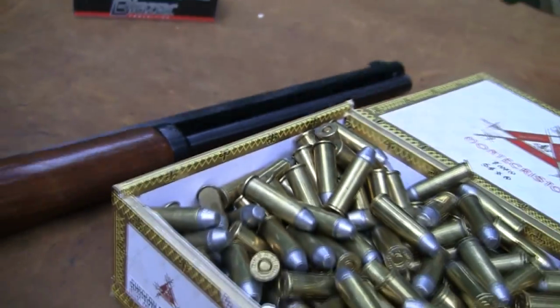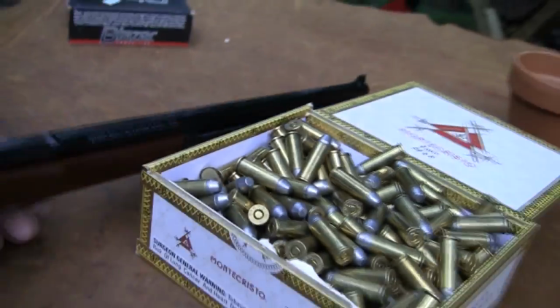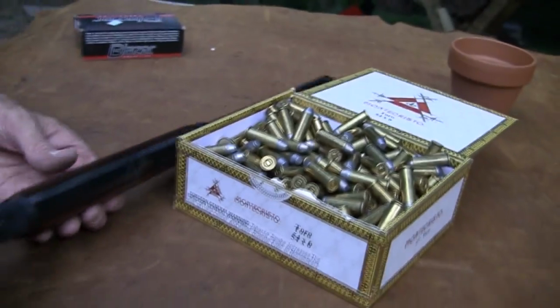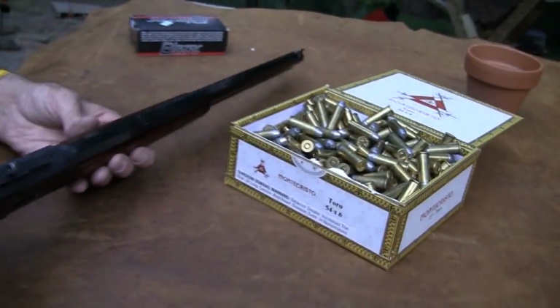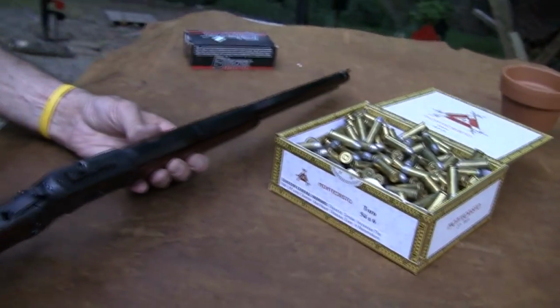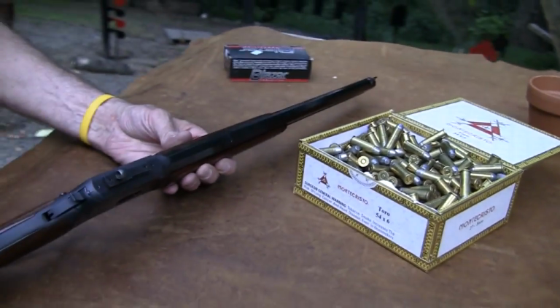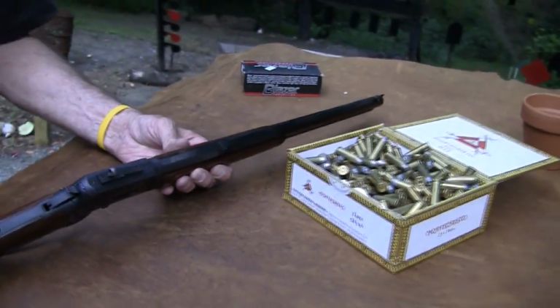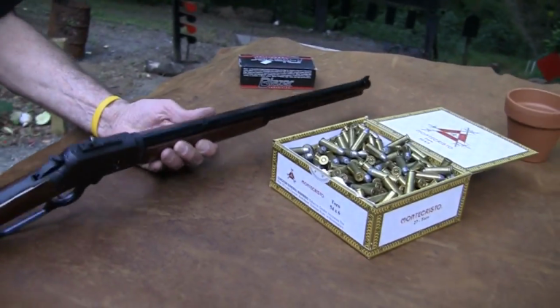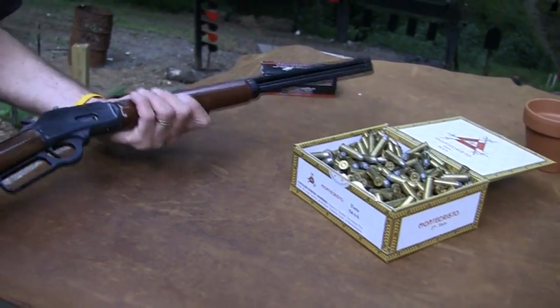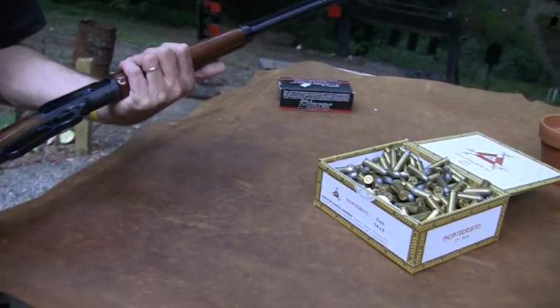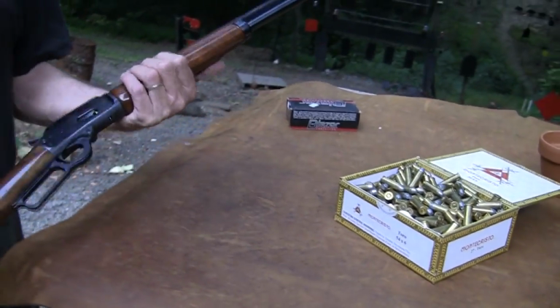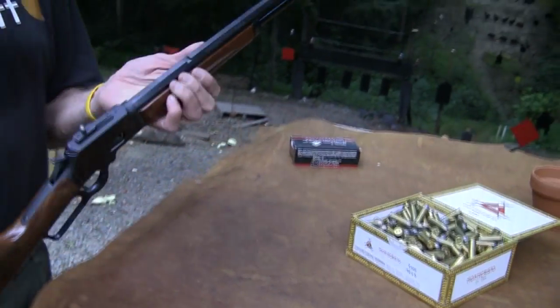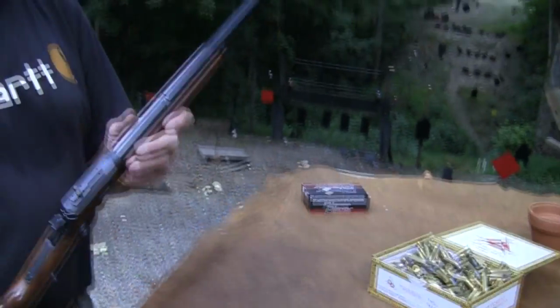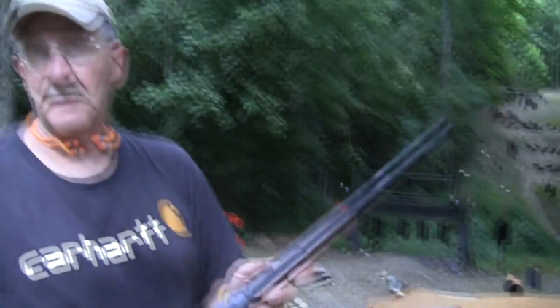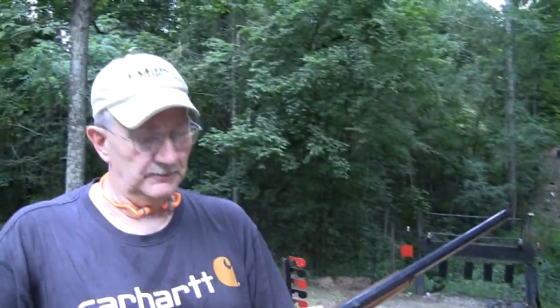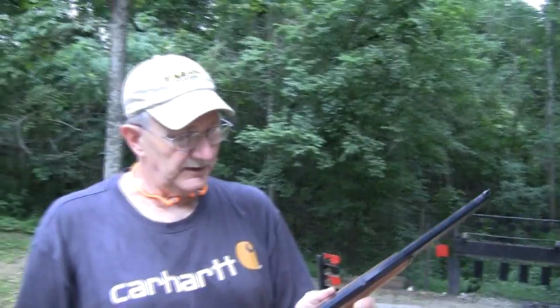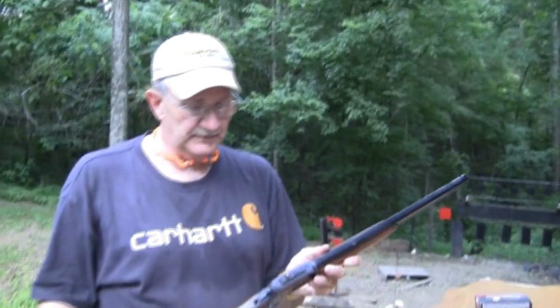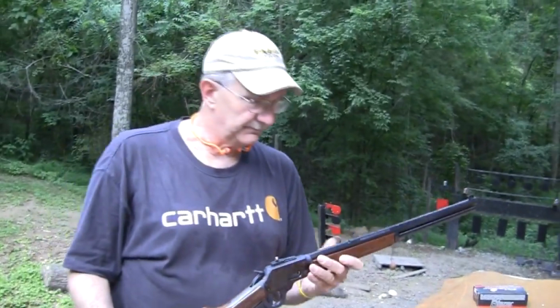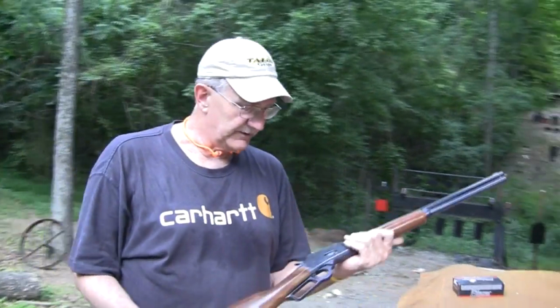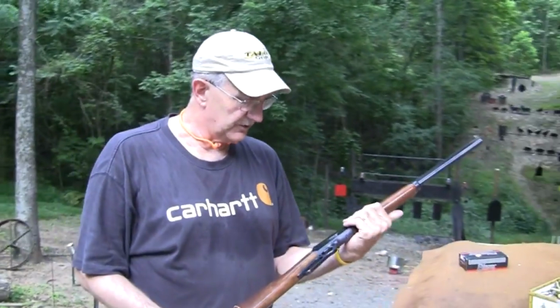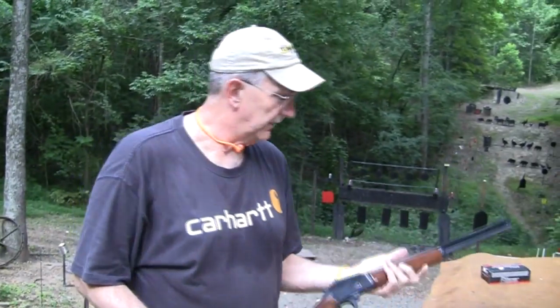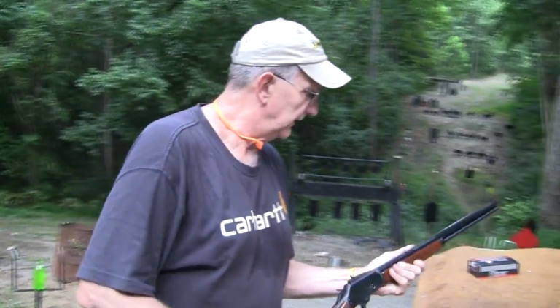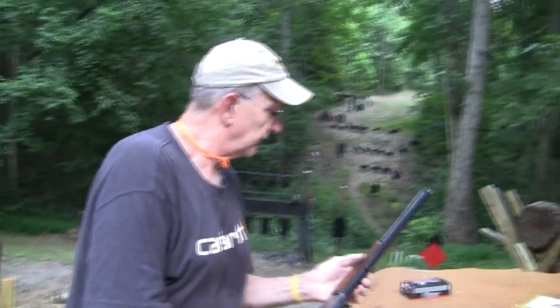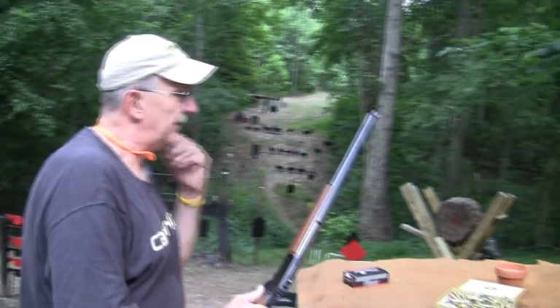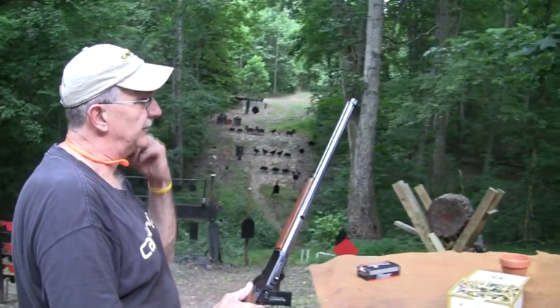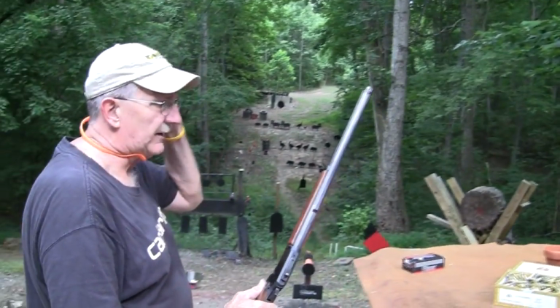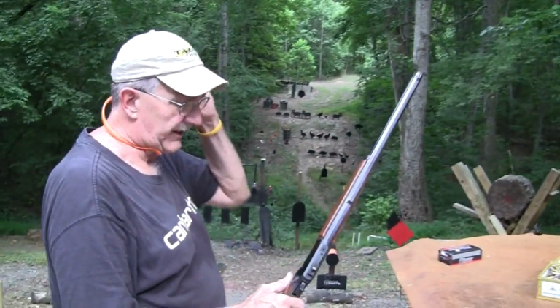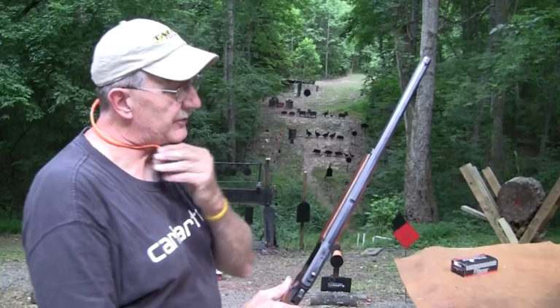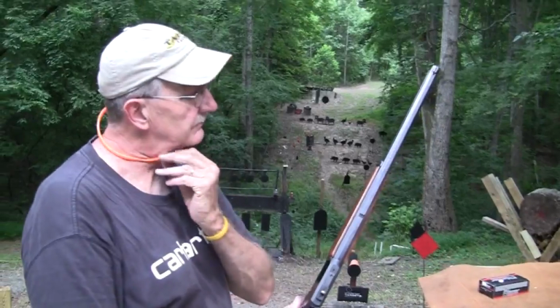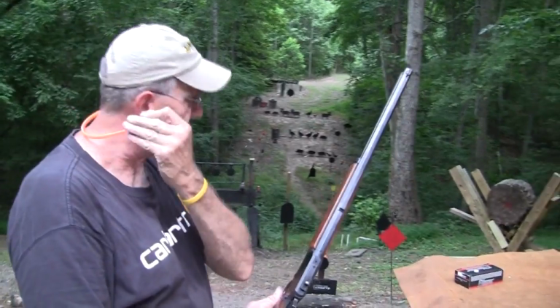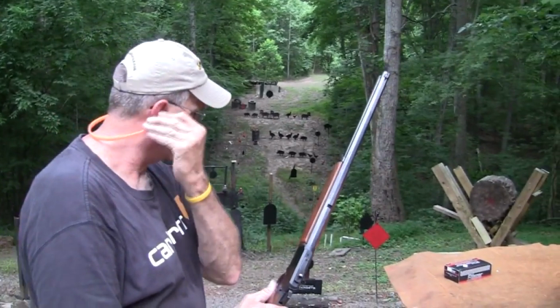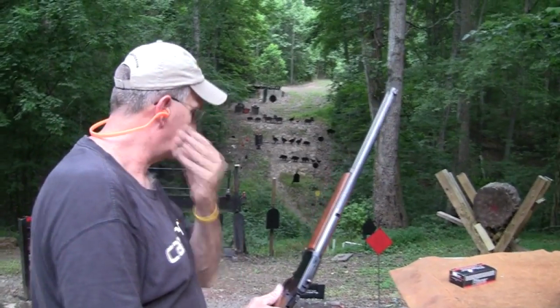Again, it goes back to 1894, so it's a very enduring model. And it just shoots well. .44 Magnum — it's available in other calibers. Let's take a few more shots with it.